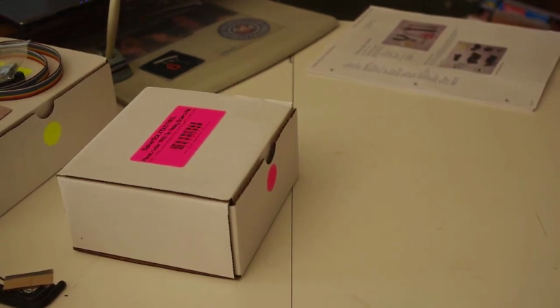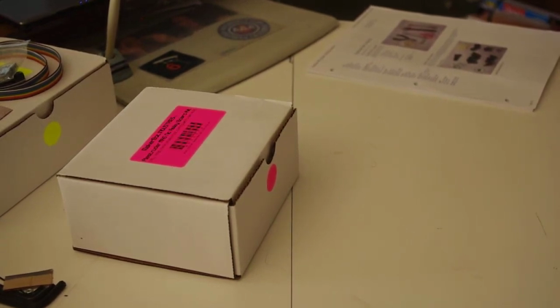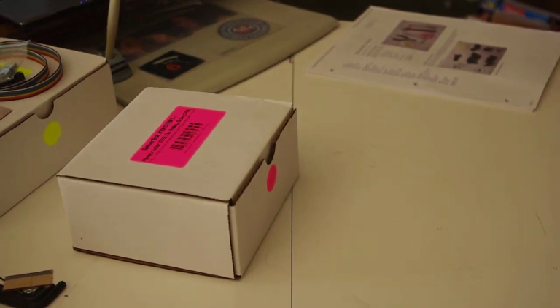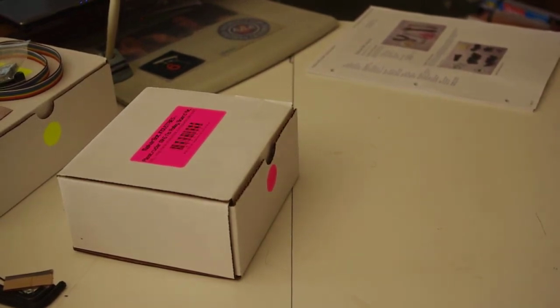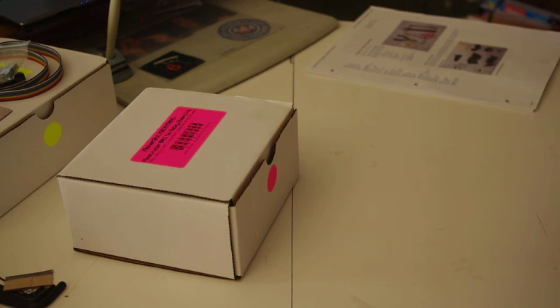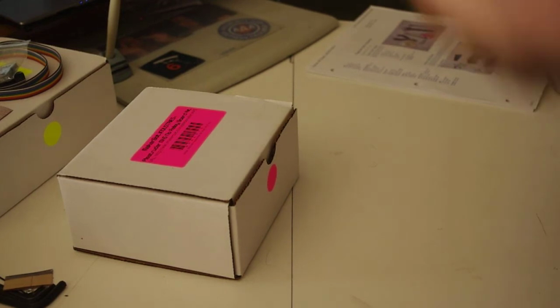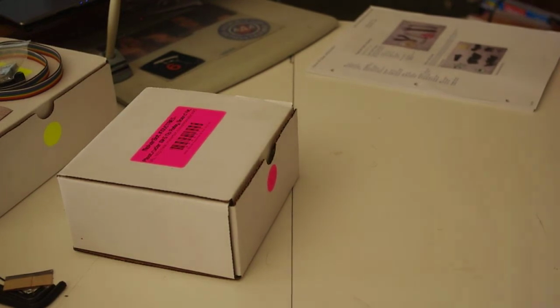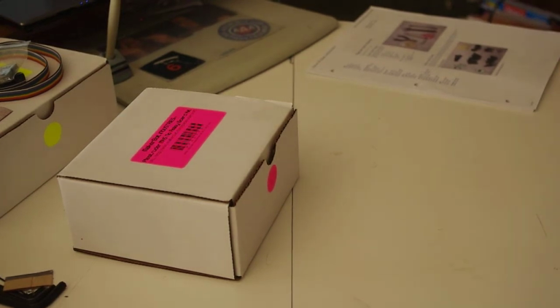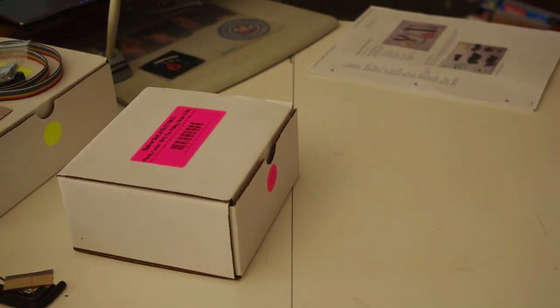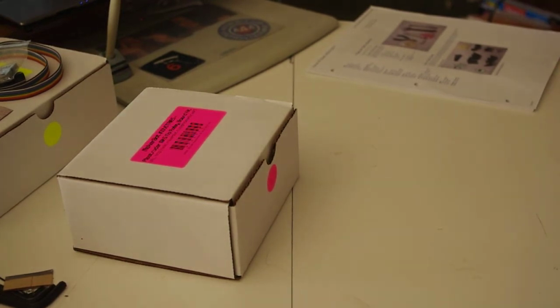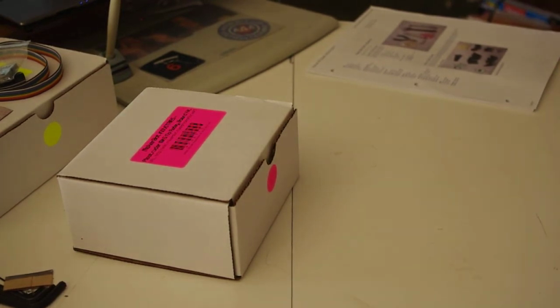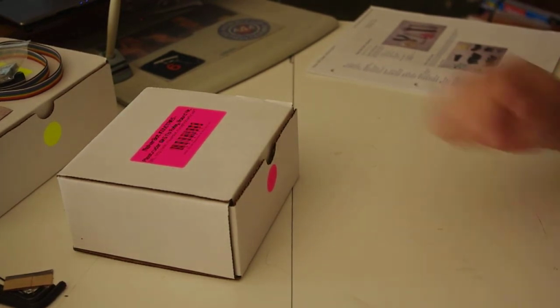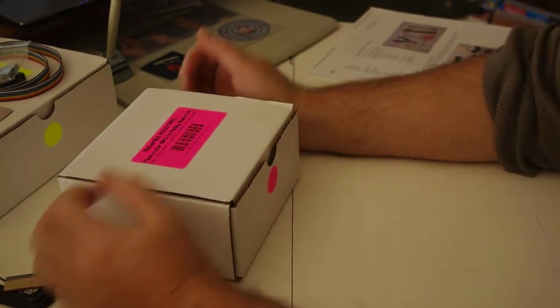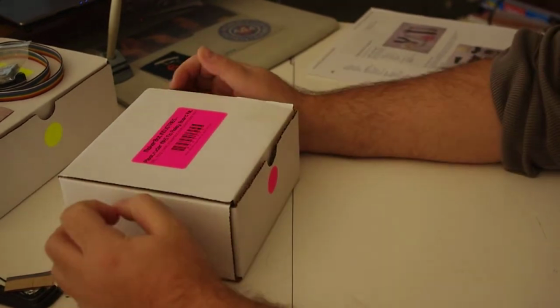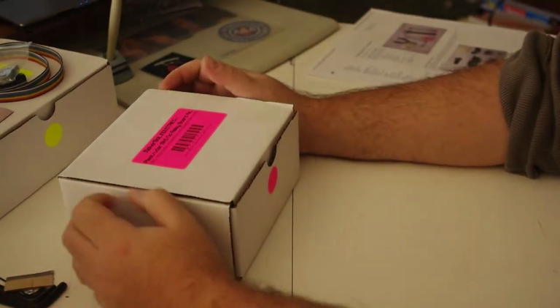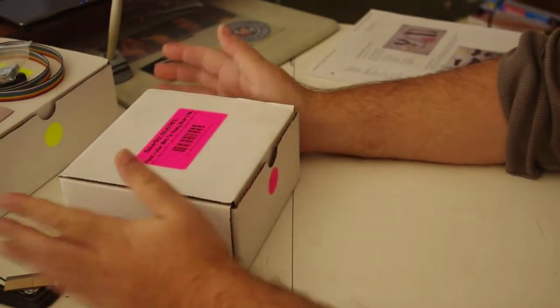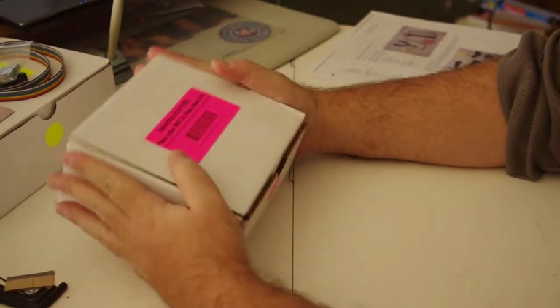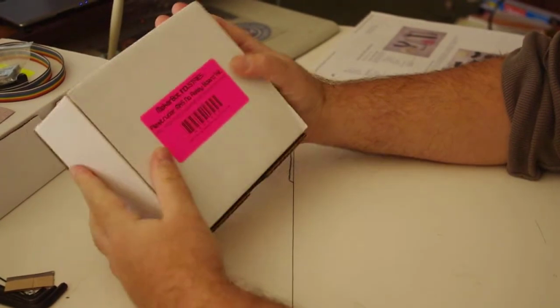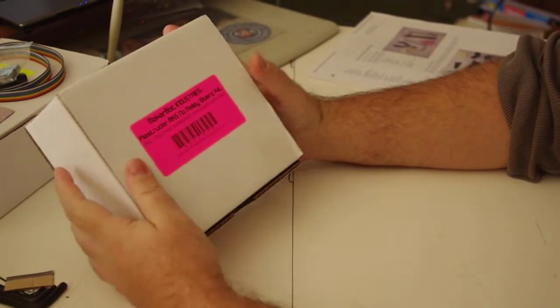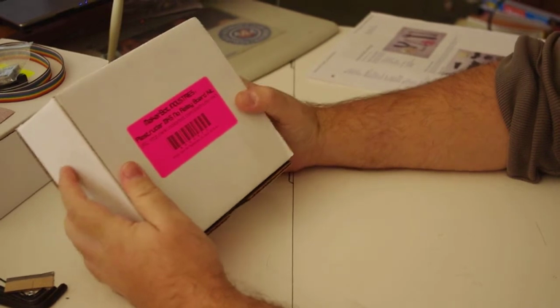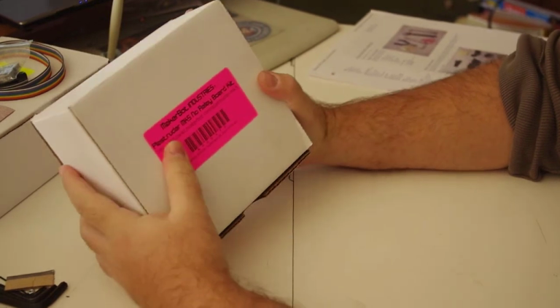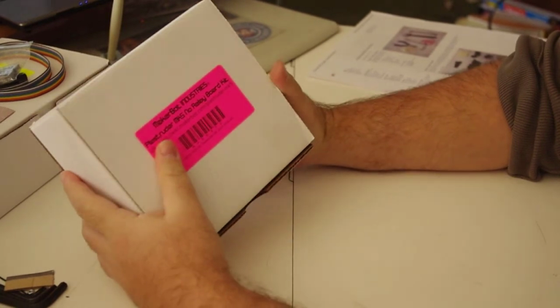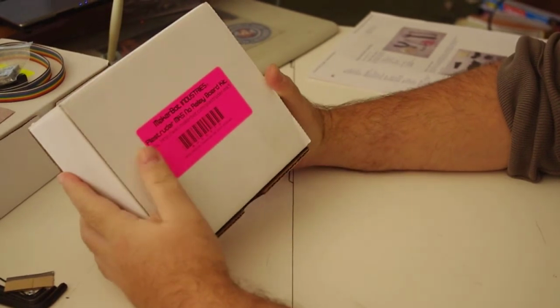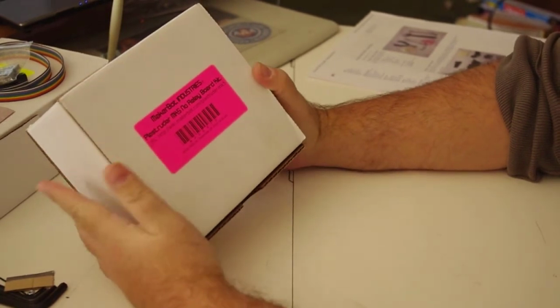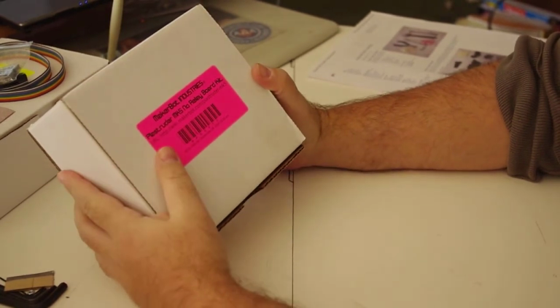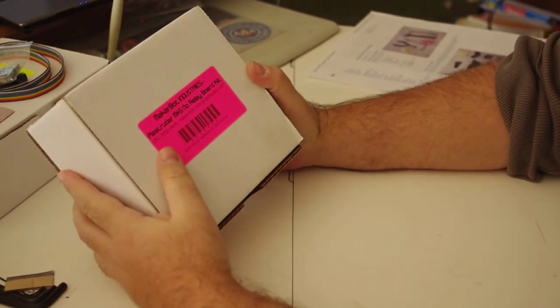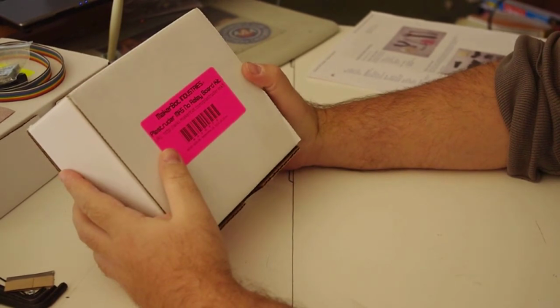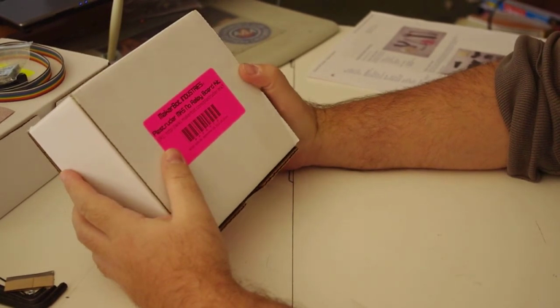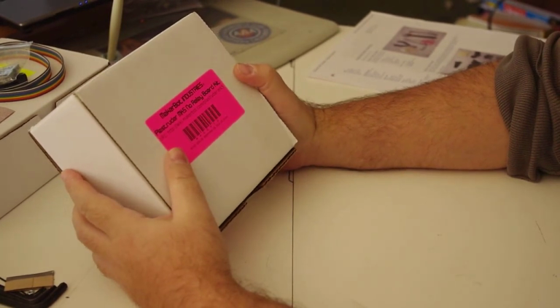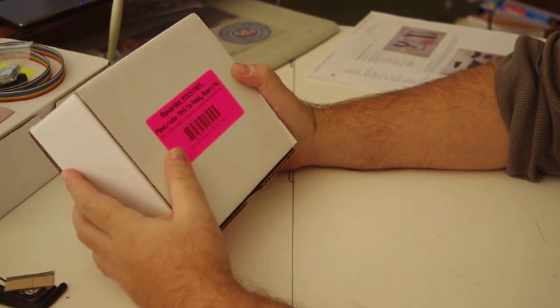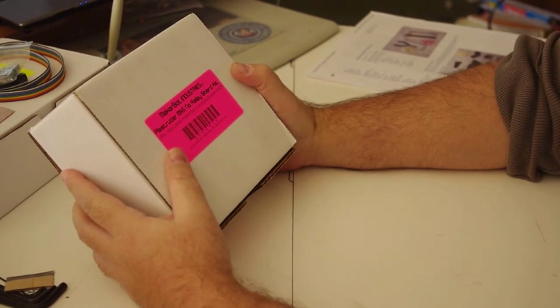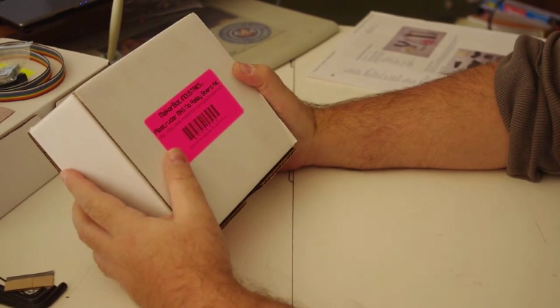Hey everybody. So the body of the MakerBot is all done. What I've got to do now is the extruder — they call it a Plastruder, for the plastic extruder.